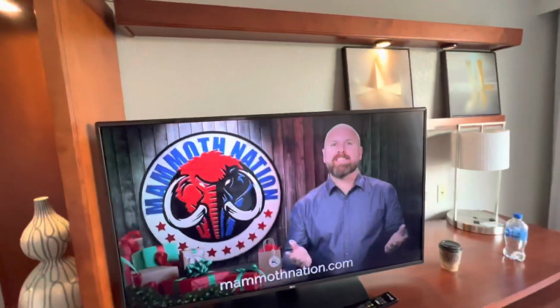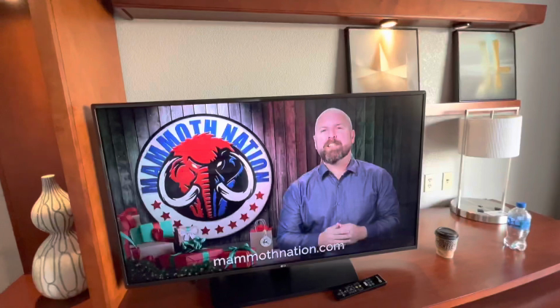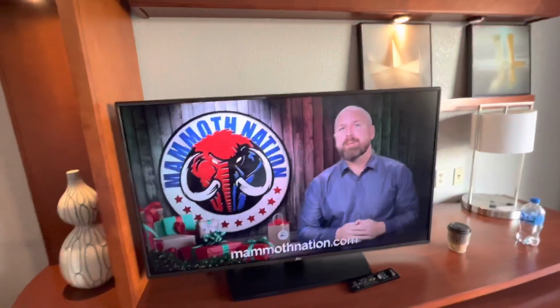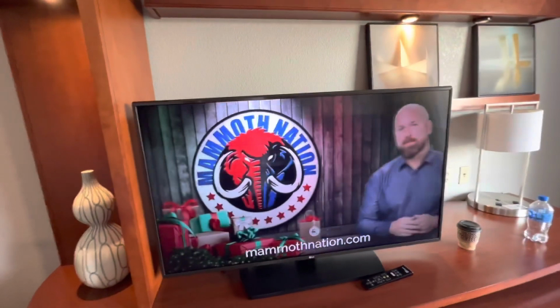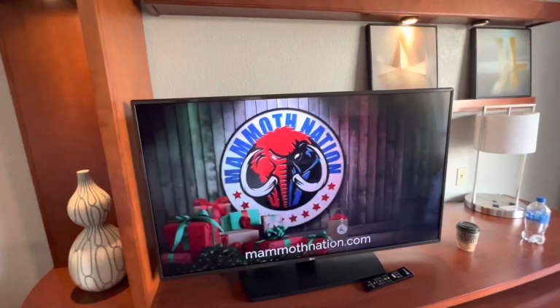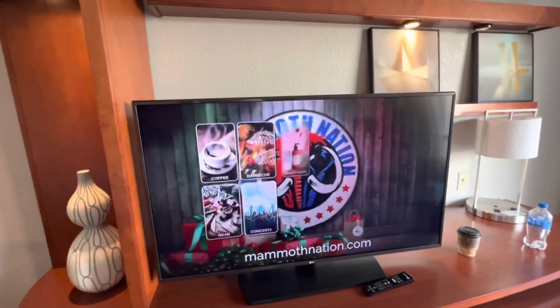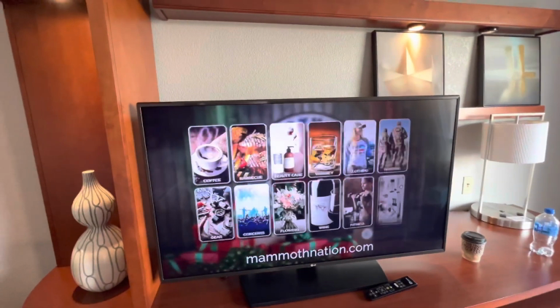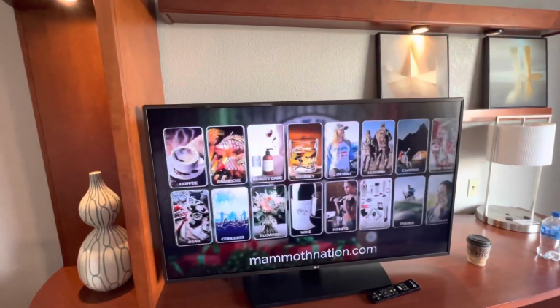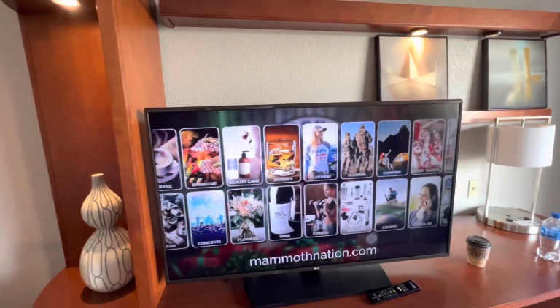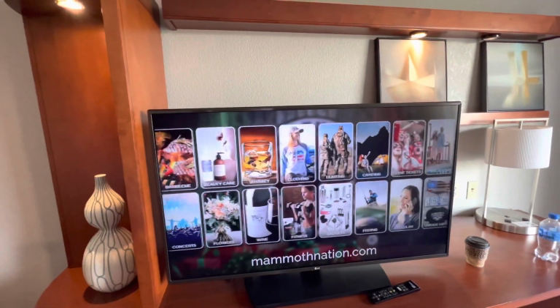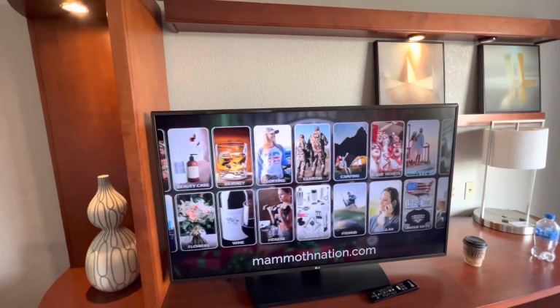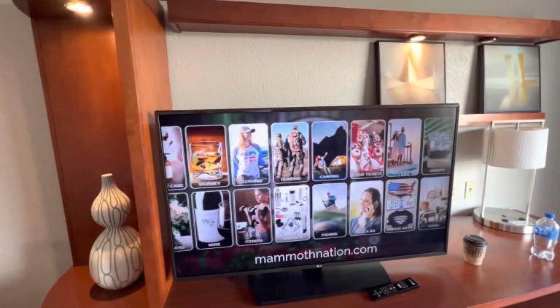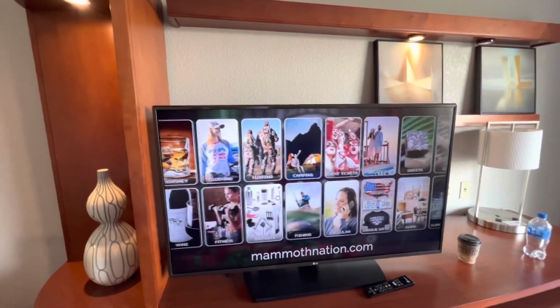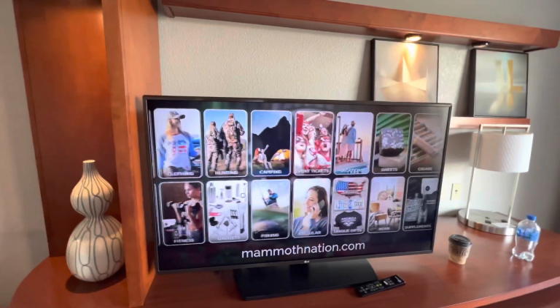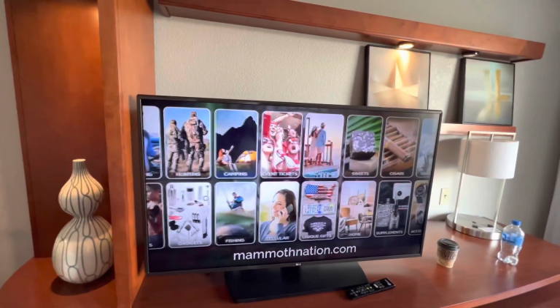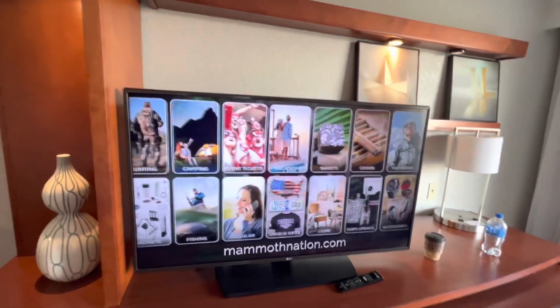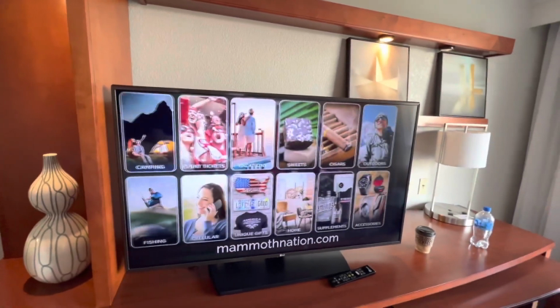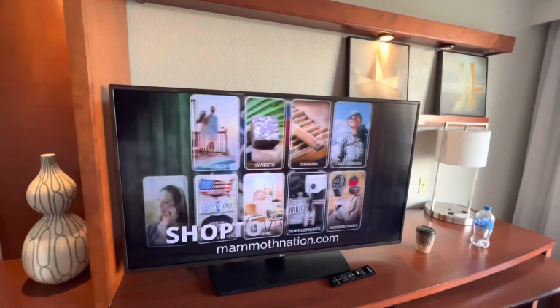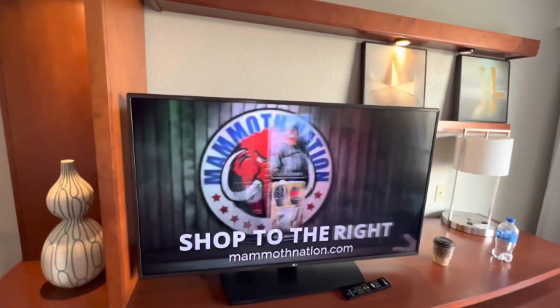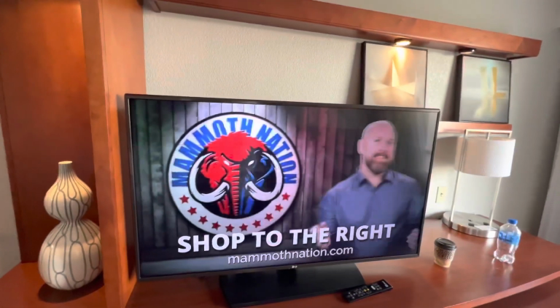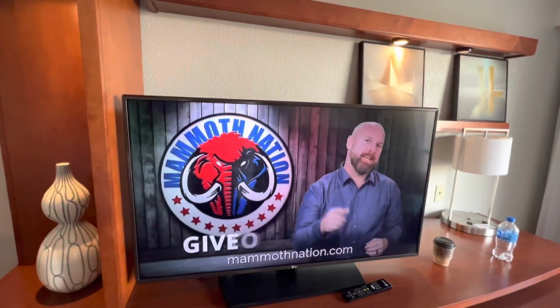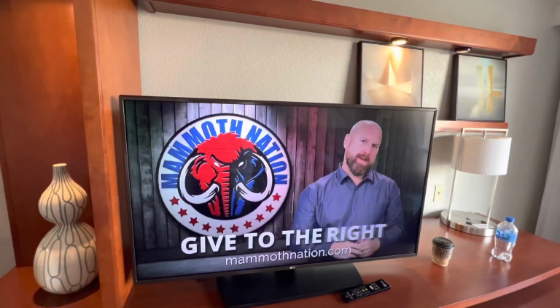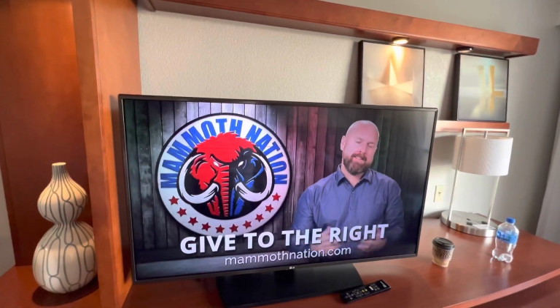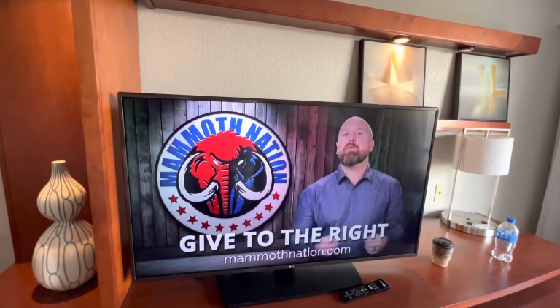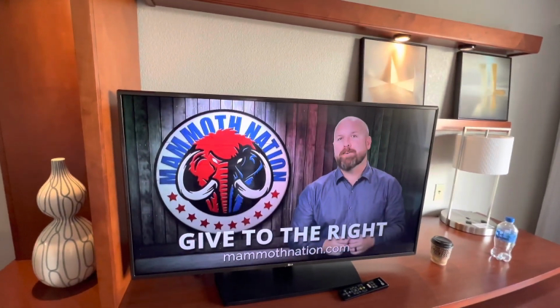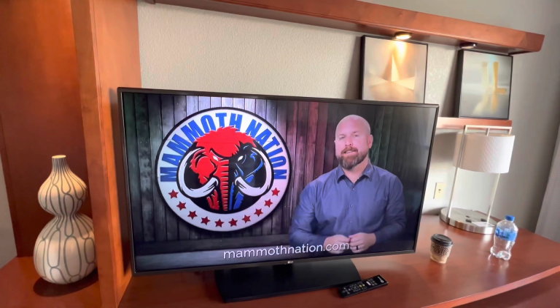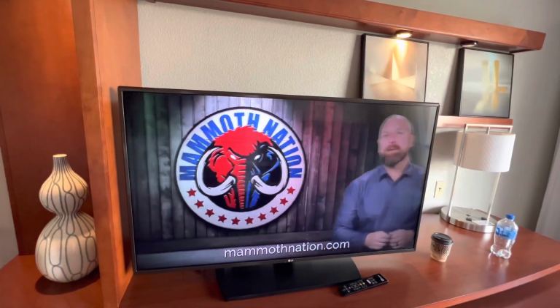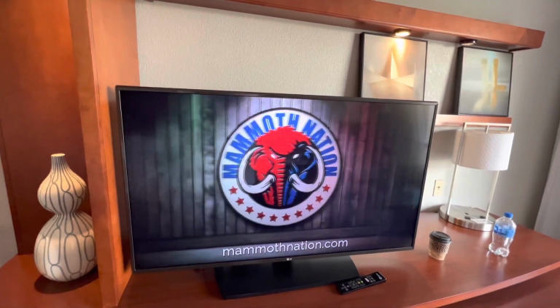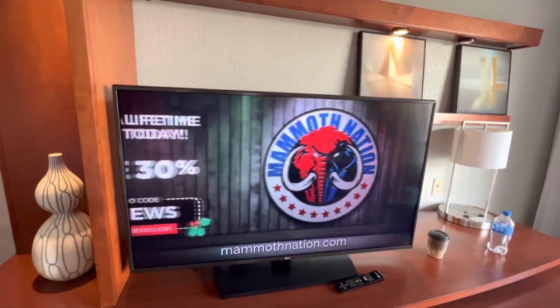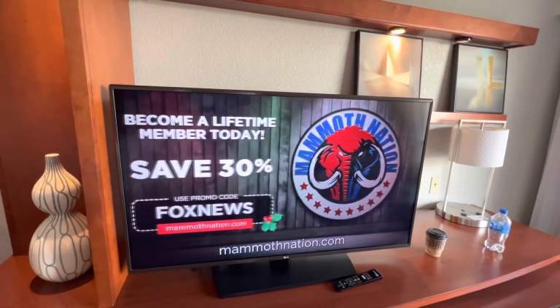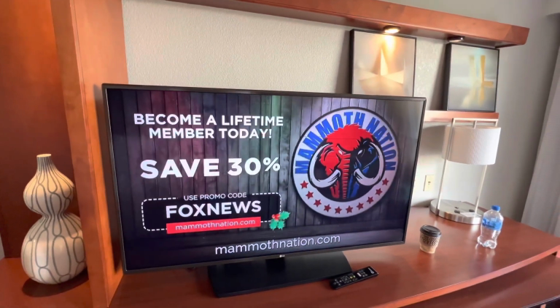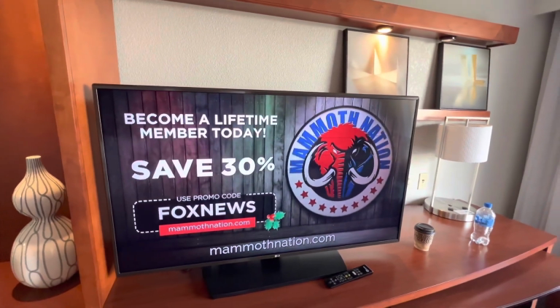One thing about this TV — it's a smart TV, it's an LG. It takes several minutes to come on, so I was turning it on and off last night until I finally gave it enough time to come on.